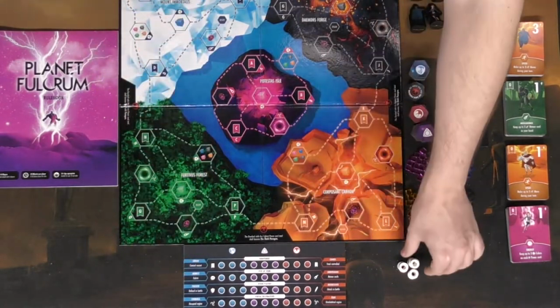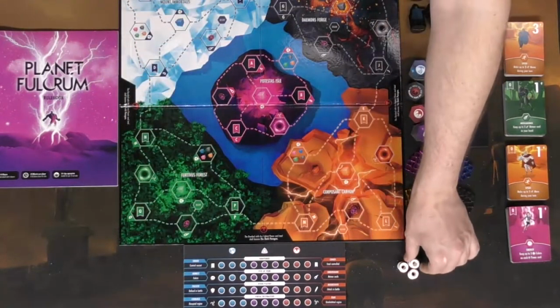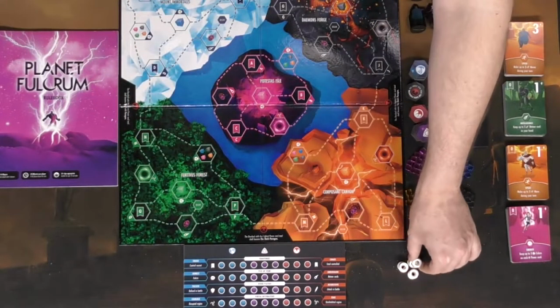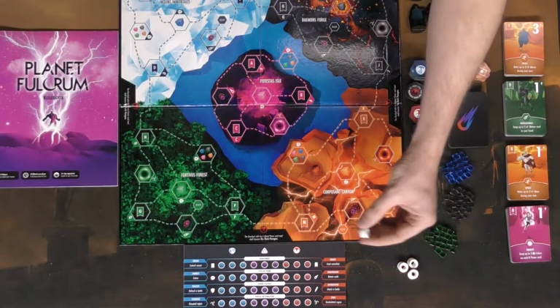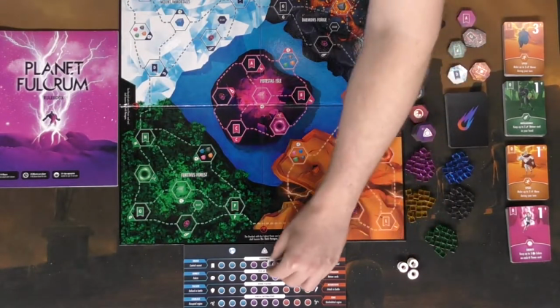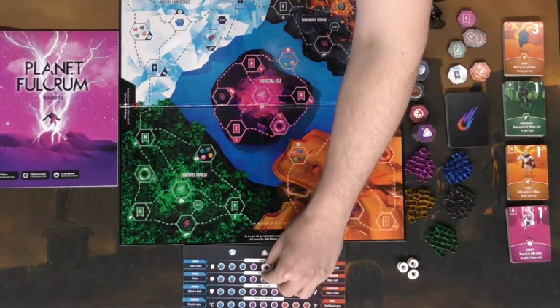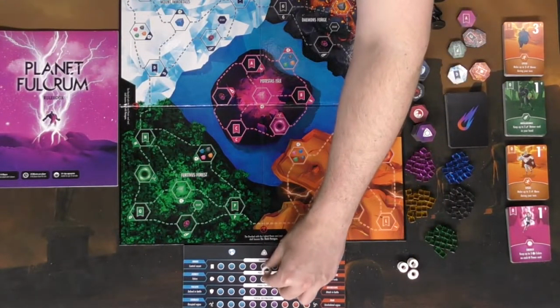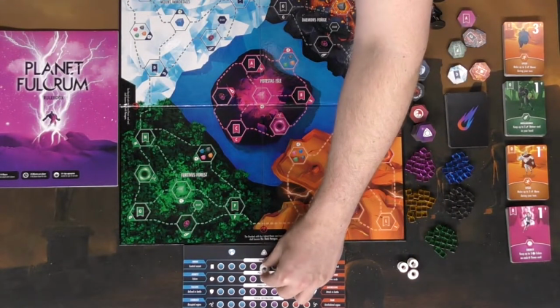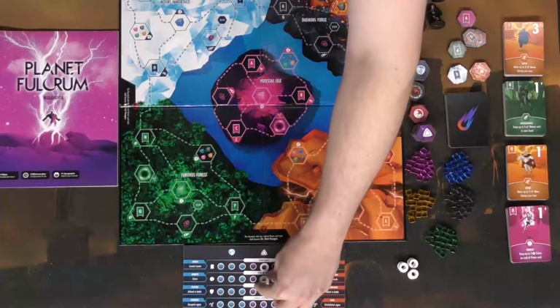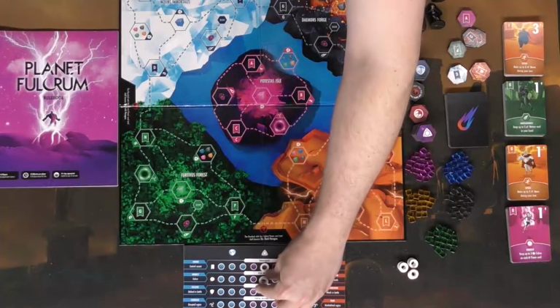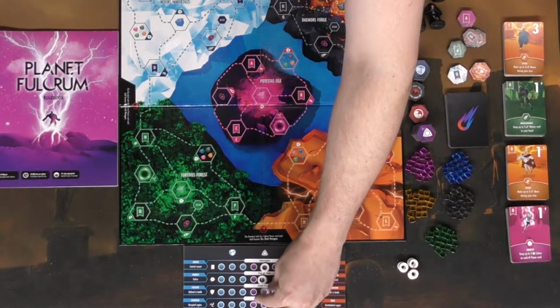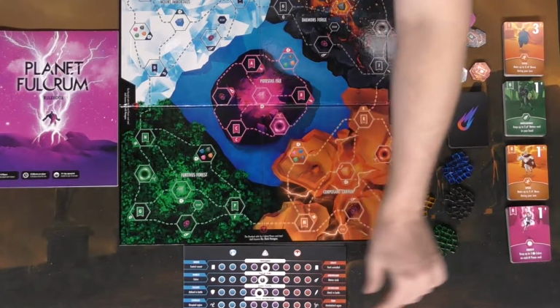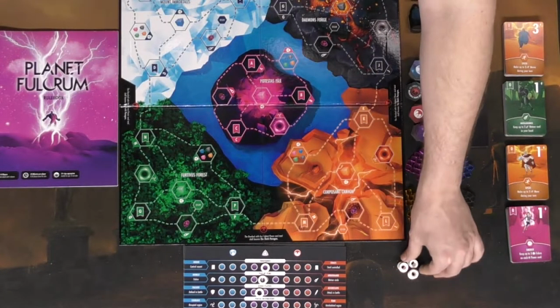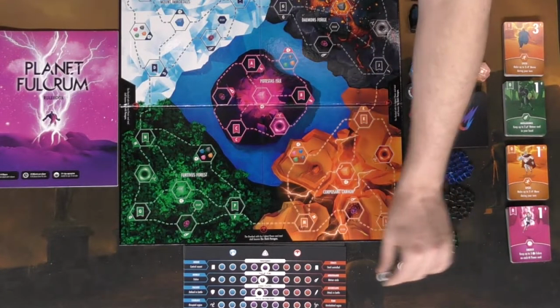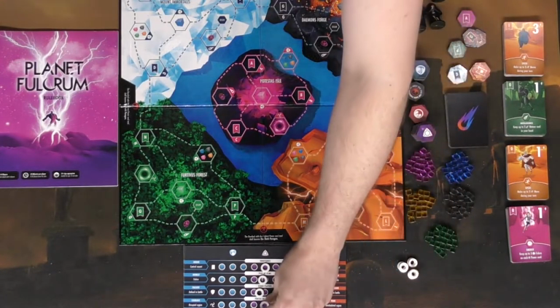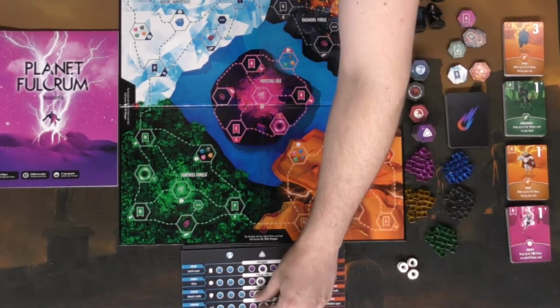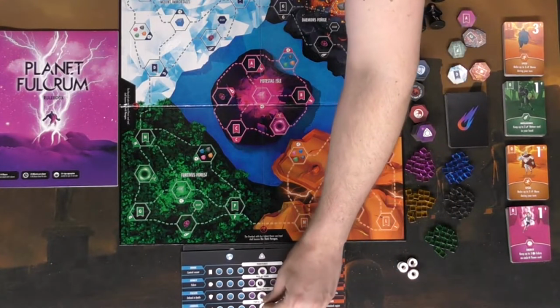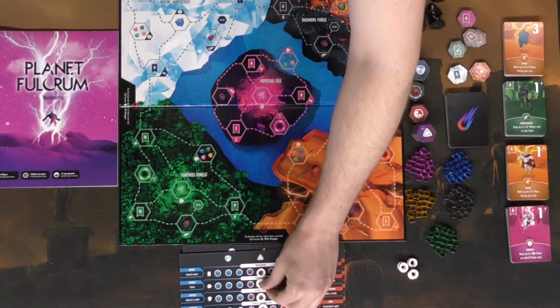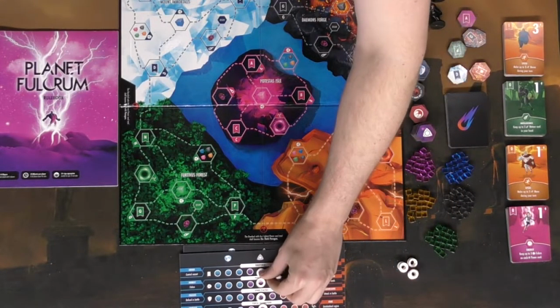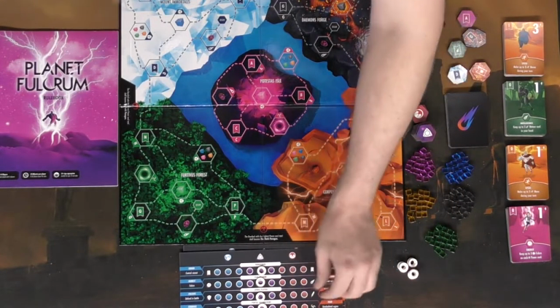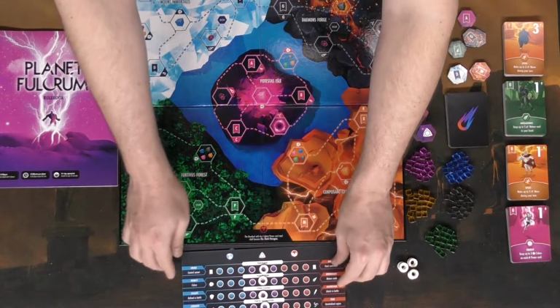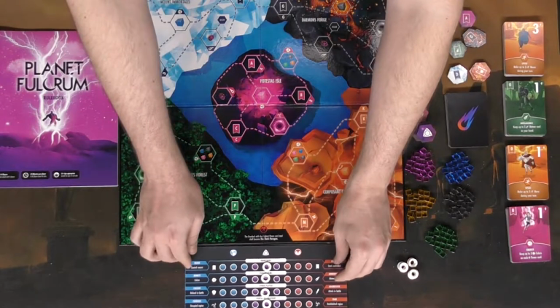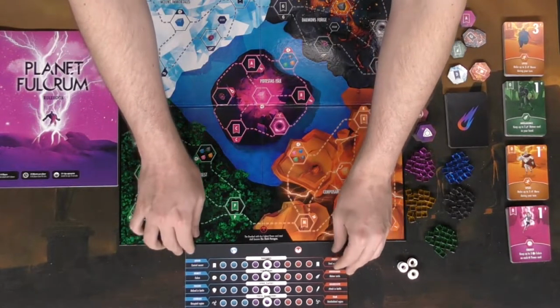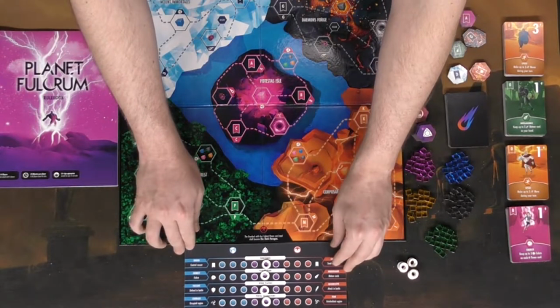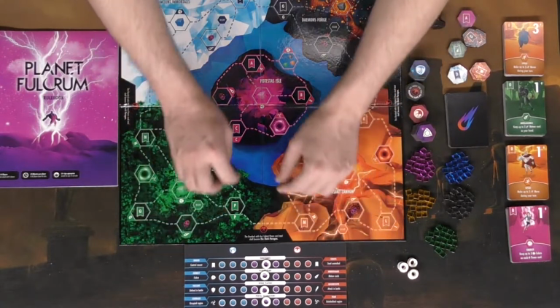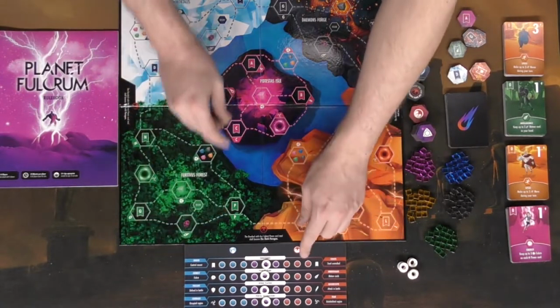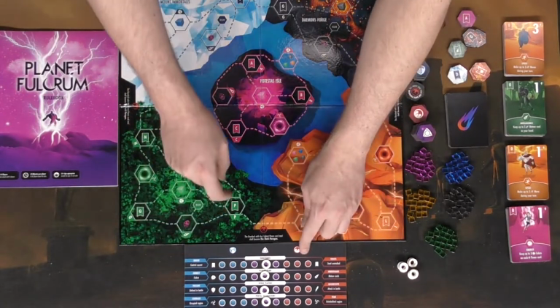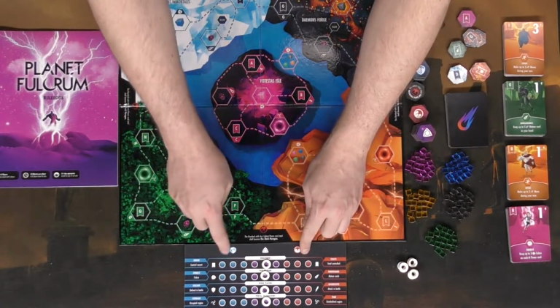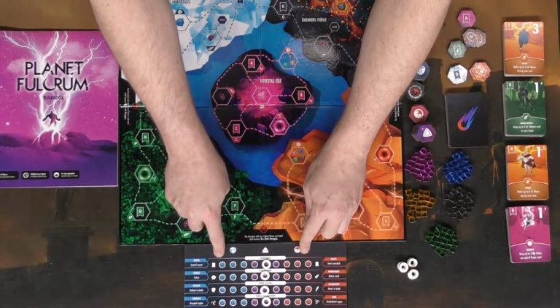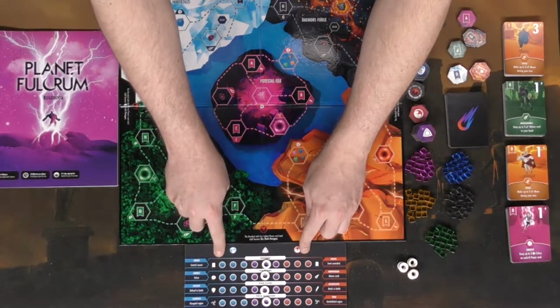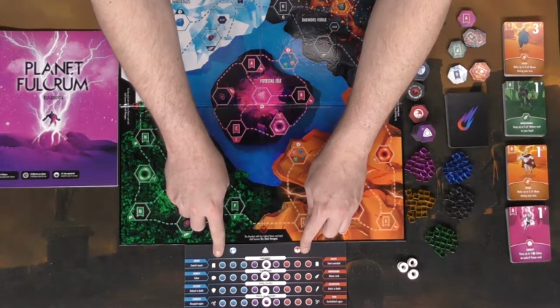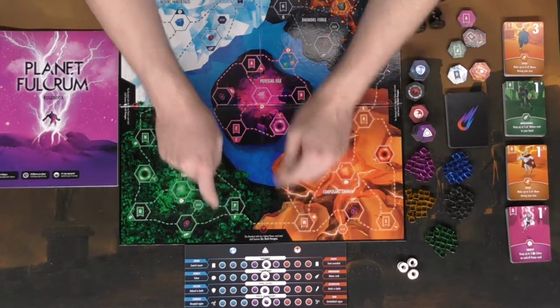Each player gets four white tokens, which they'll place in the middle of the board on the purple spaces, showing that their alignment is neutral. The other alignments are the evil side, the overlords, and the blue side, the guardians.